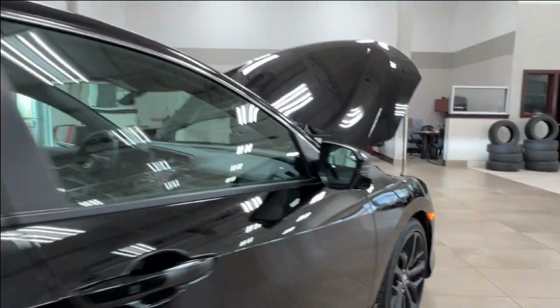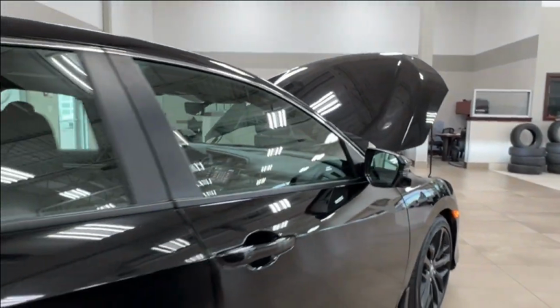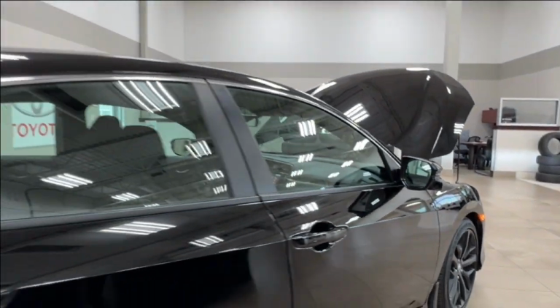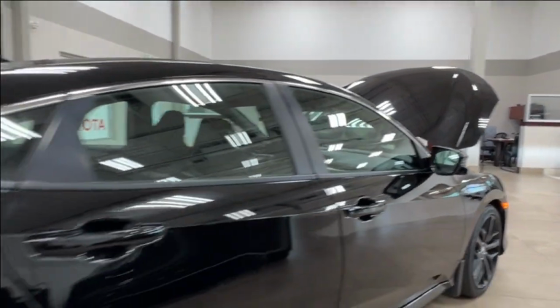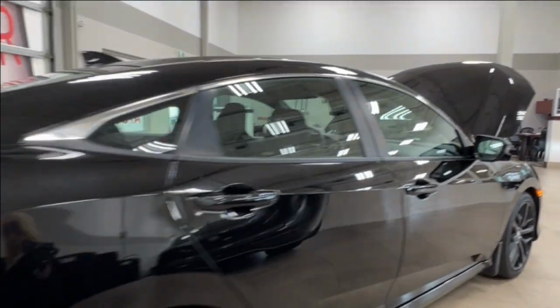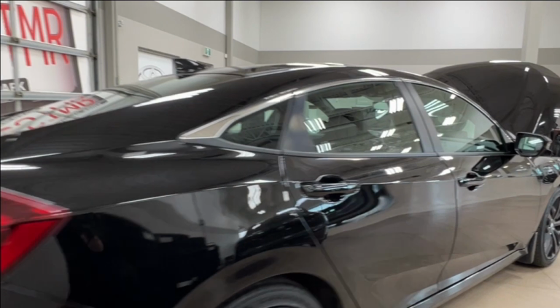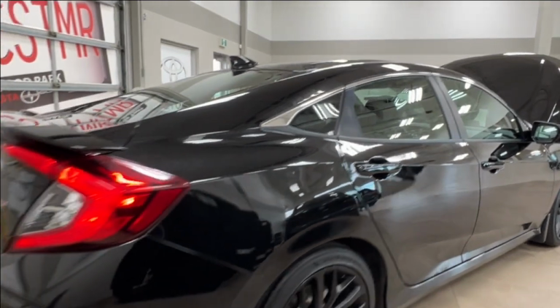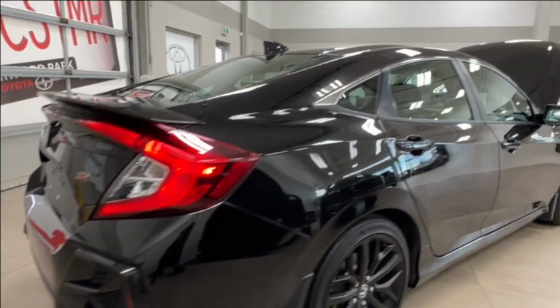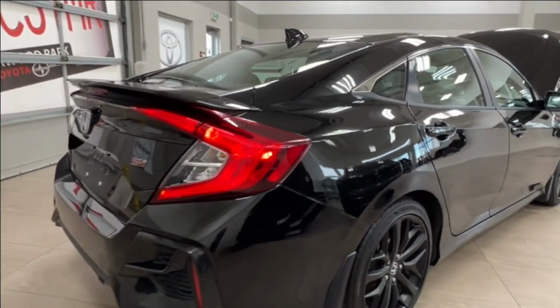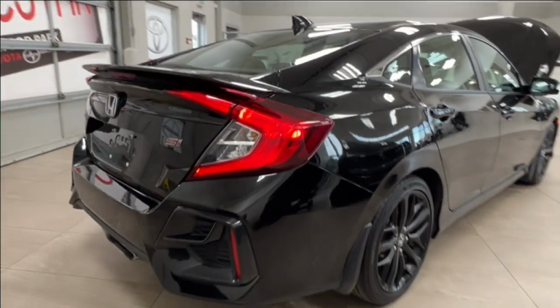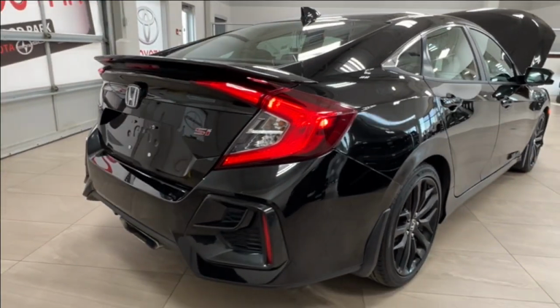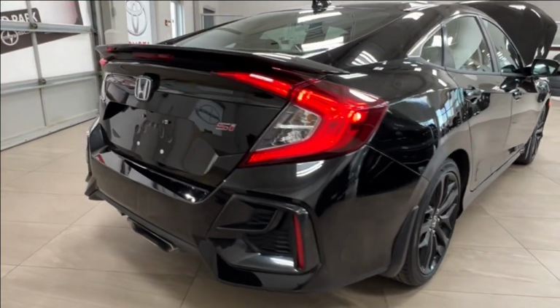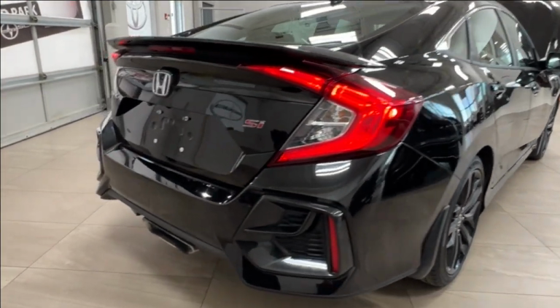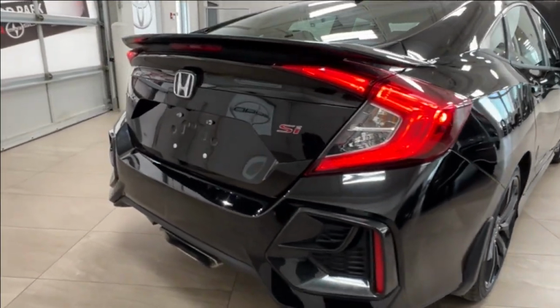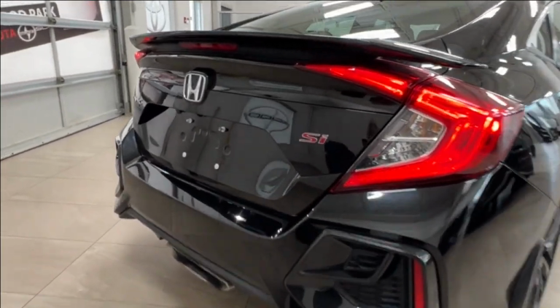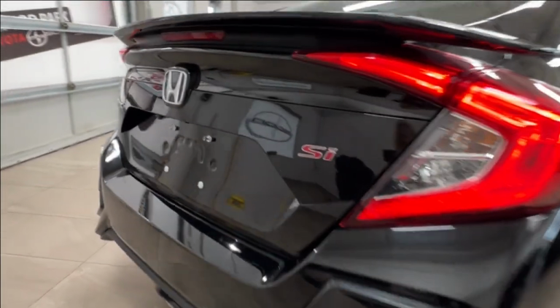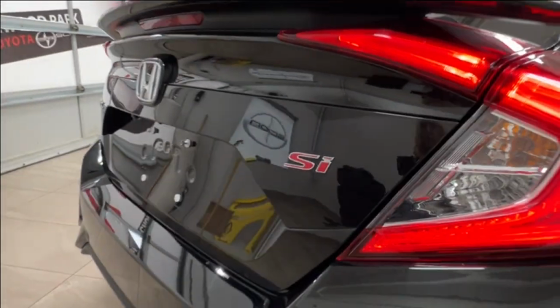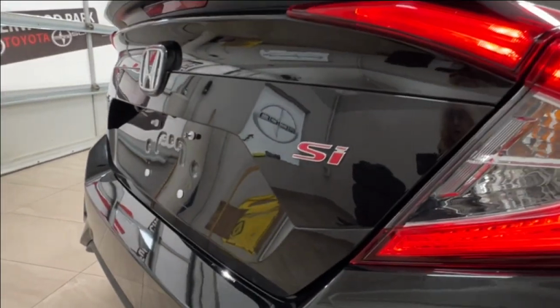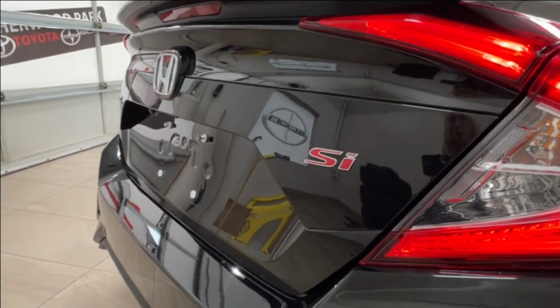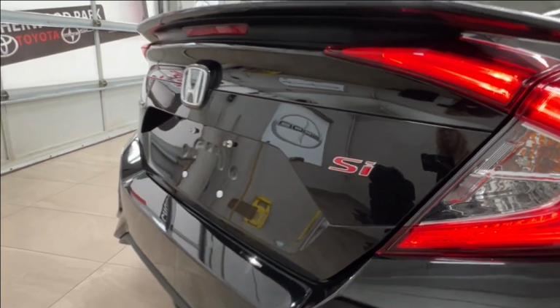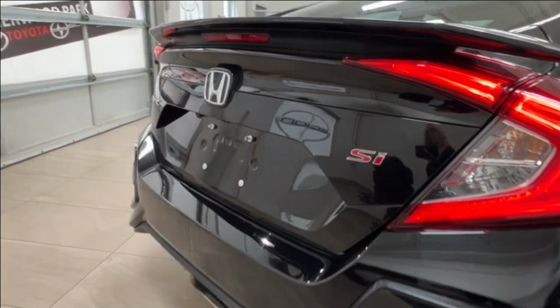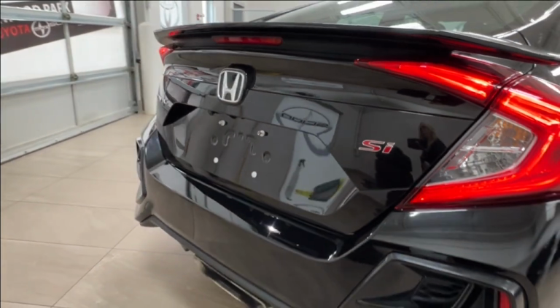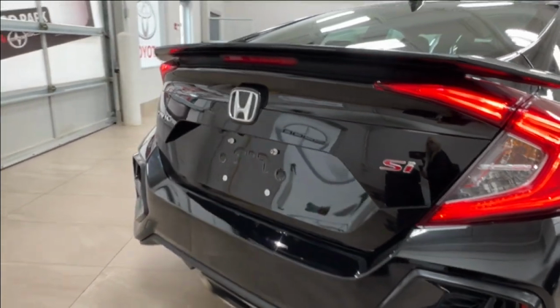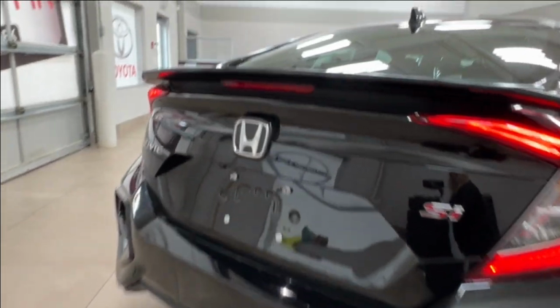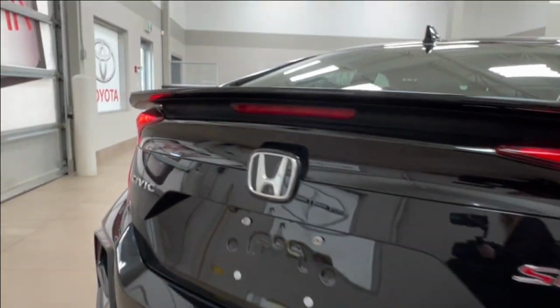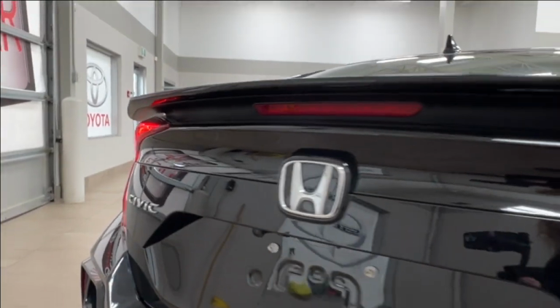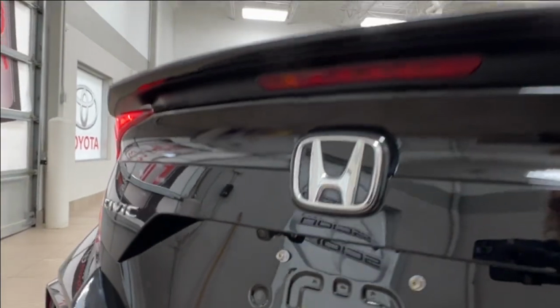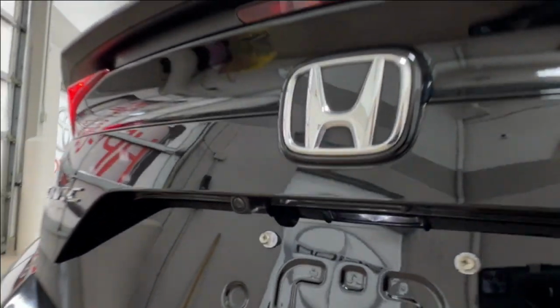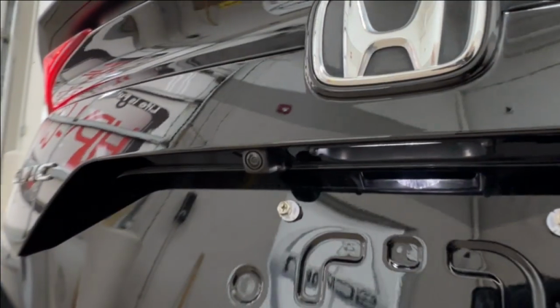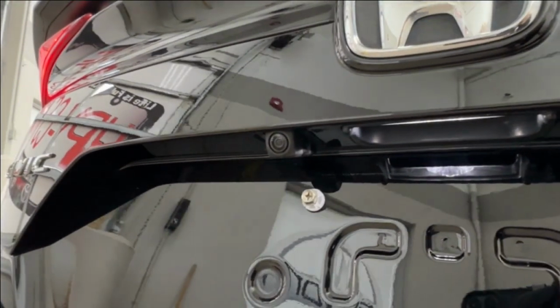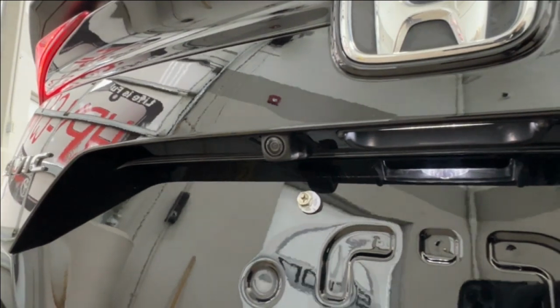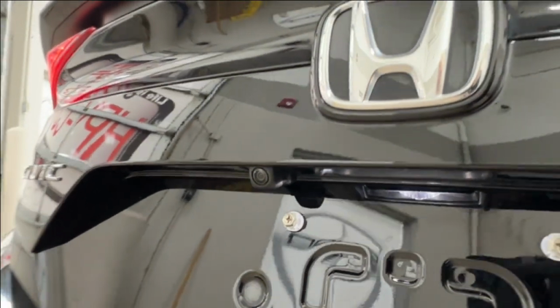As you move to the back, you have your rear spoiler. Once again, the SI trim level badge in red on the right rear corner. And if you look underneath your rear logo, you'll find your backup camera.